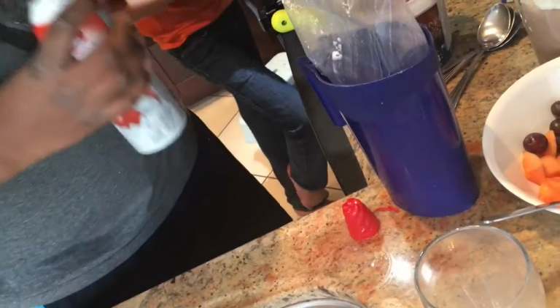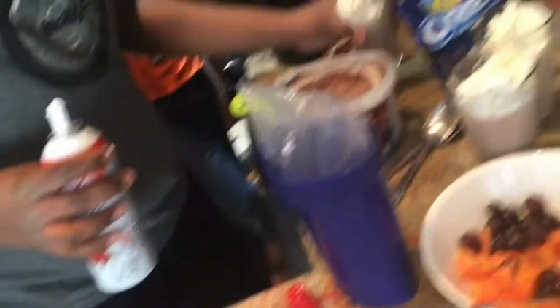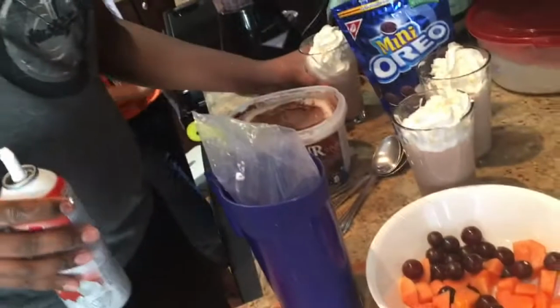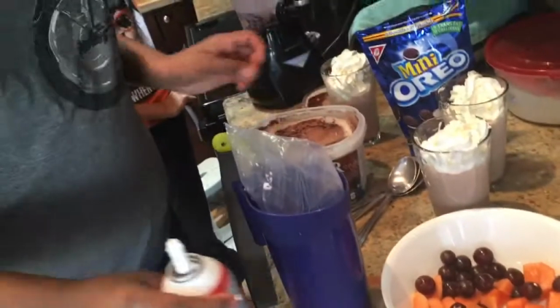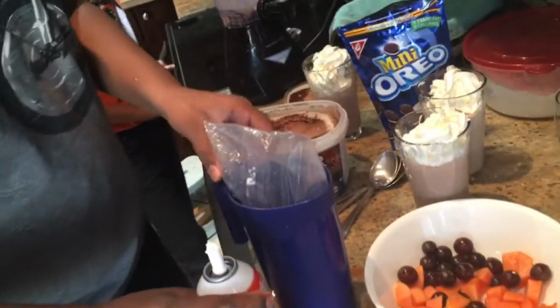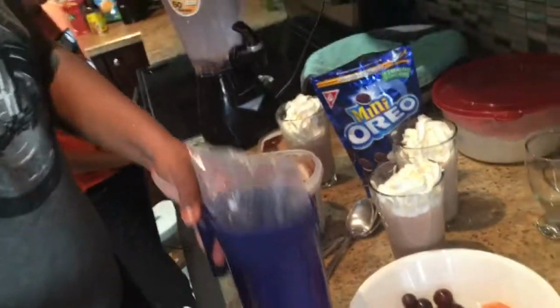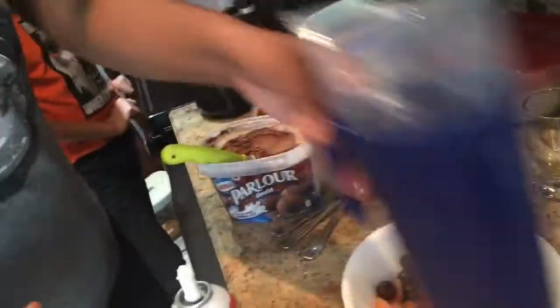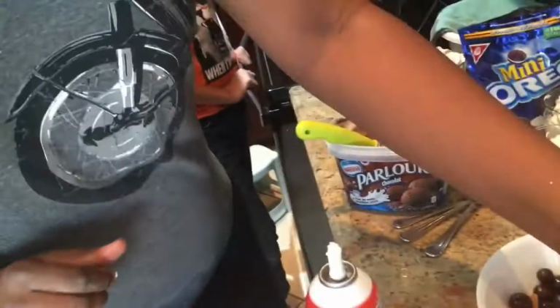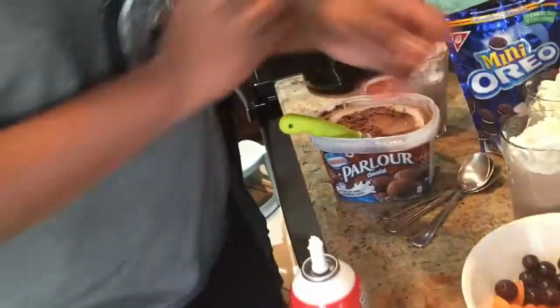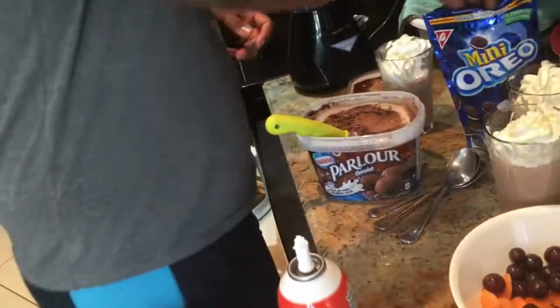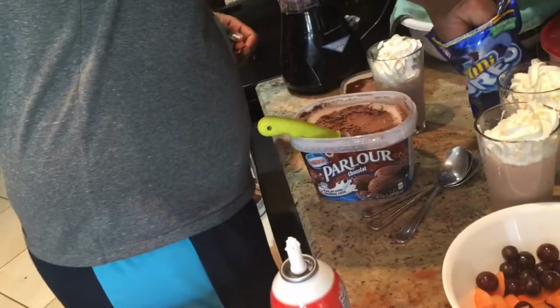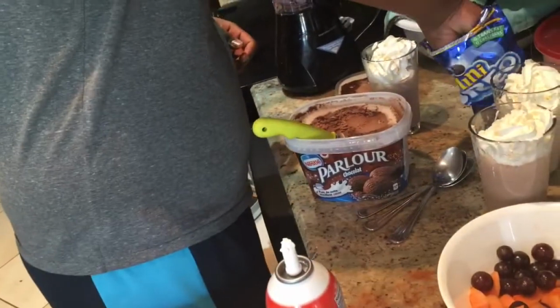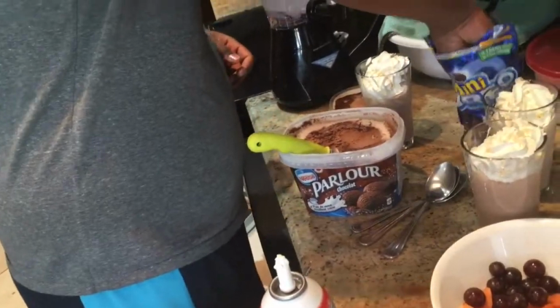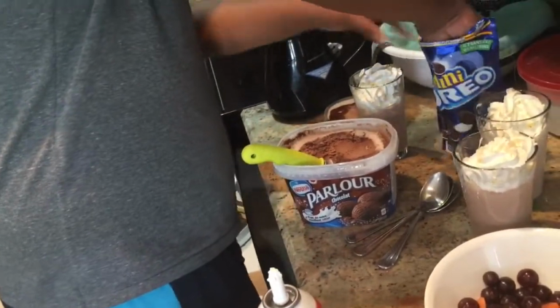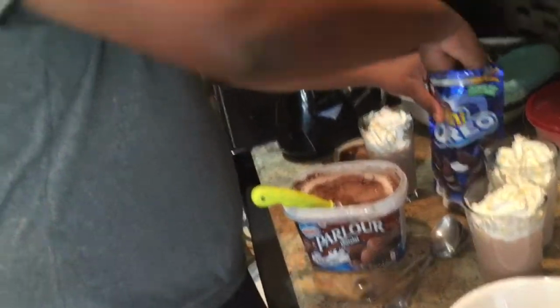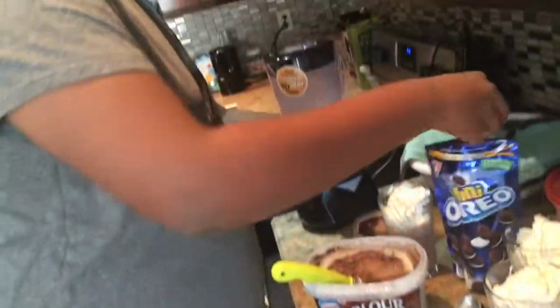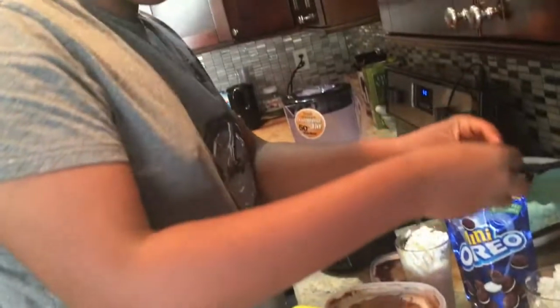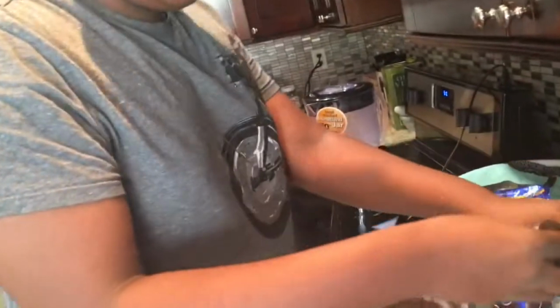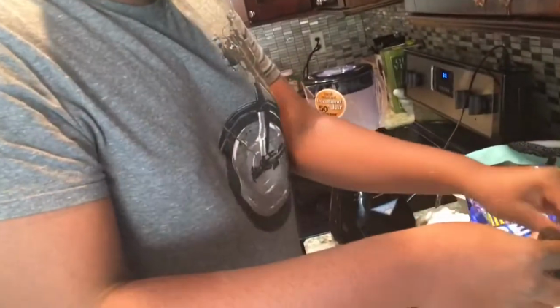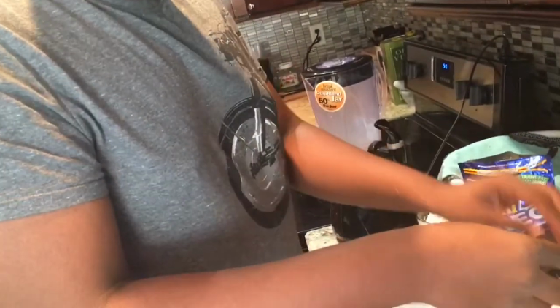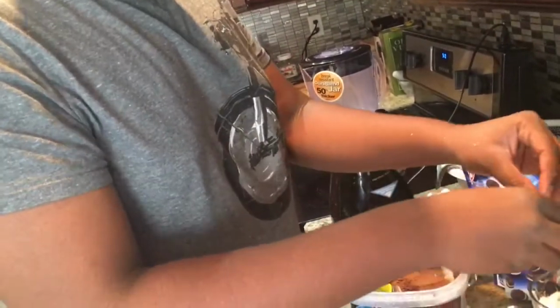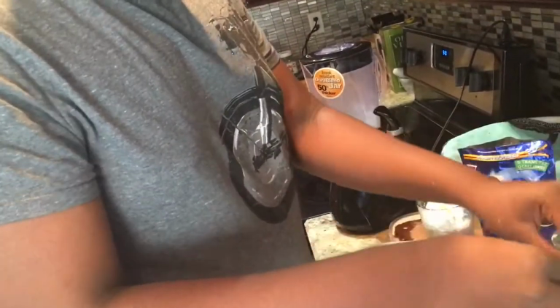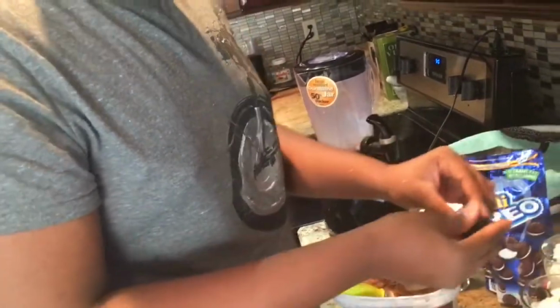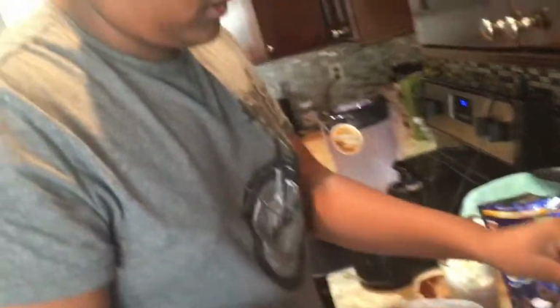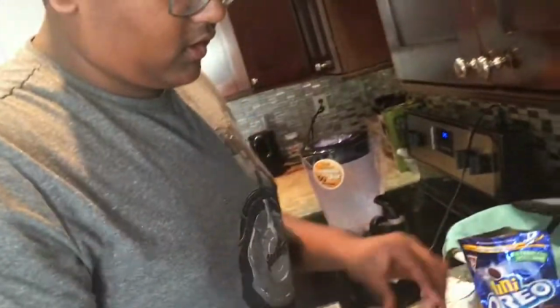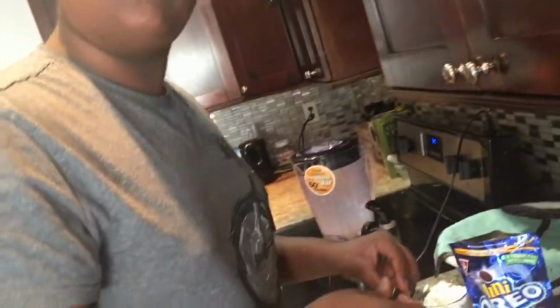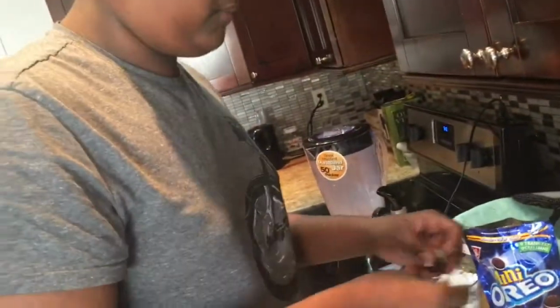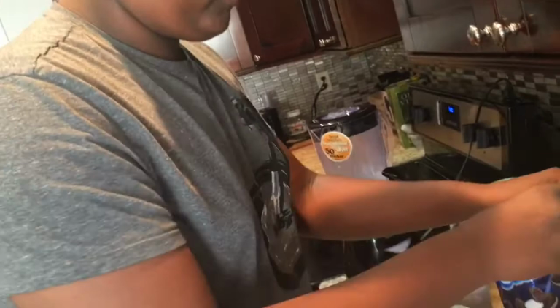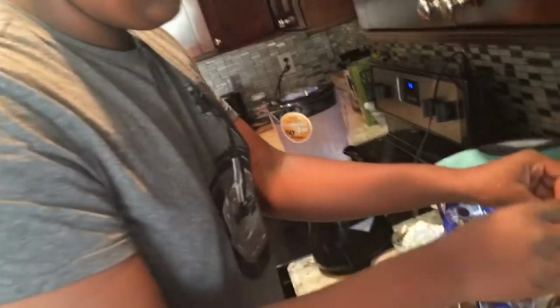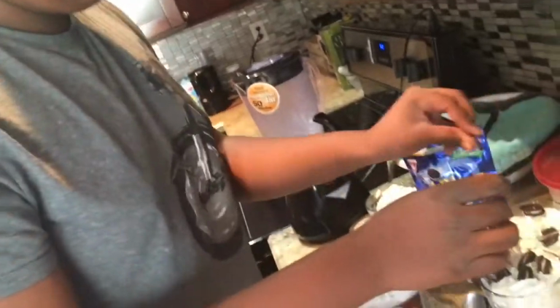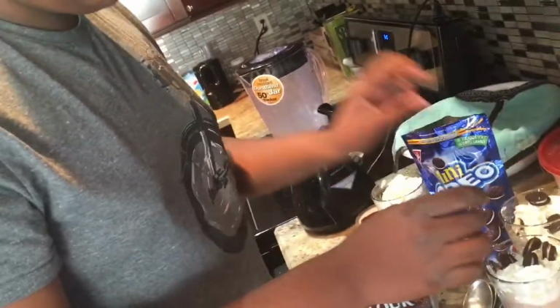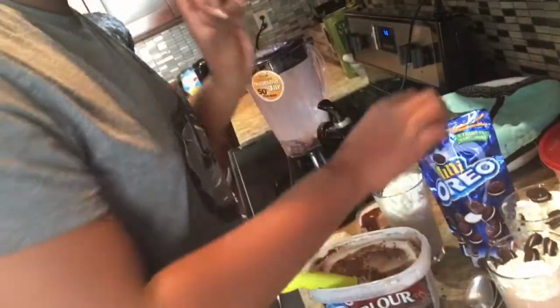Okay, so now what you want to do is take Oreos and just put them in, place them on your whipped cream. Throw them on there.